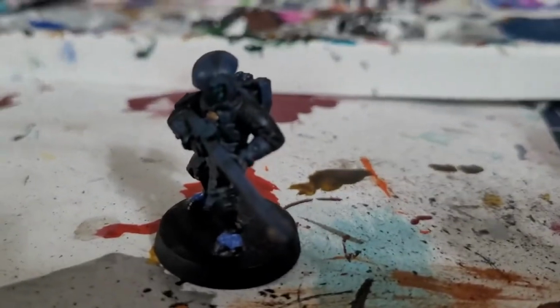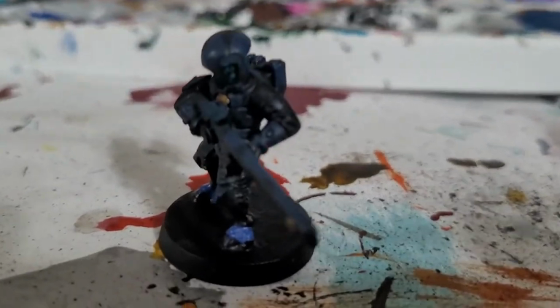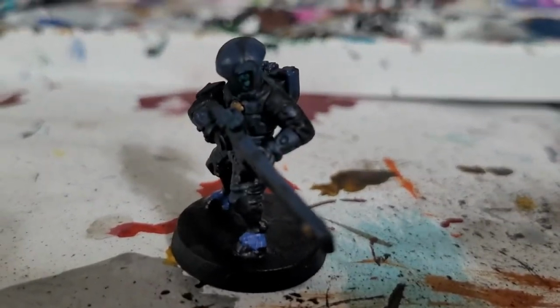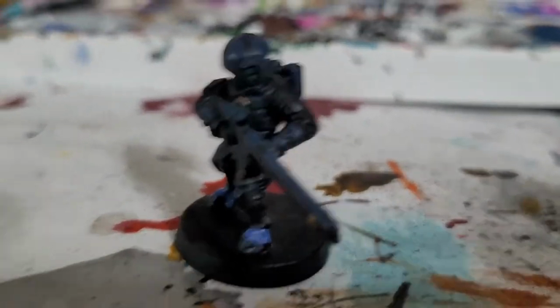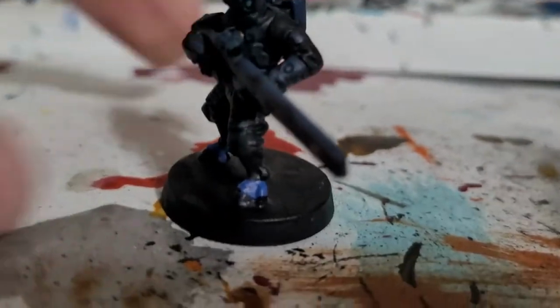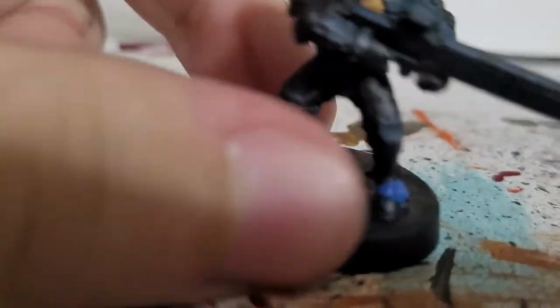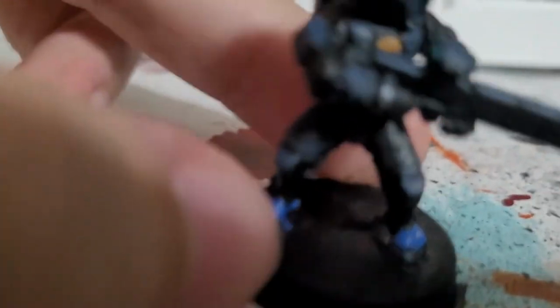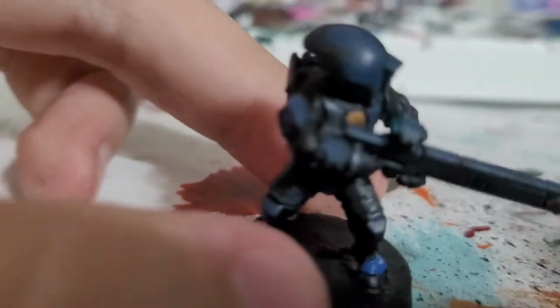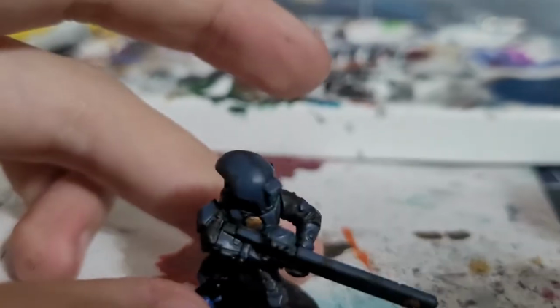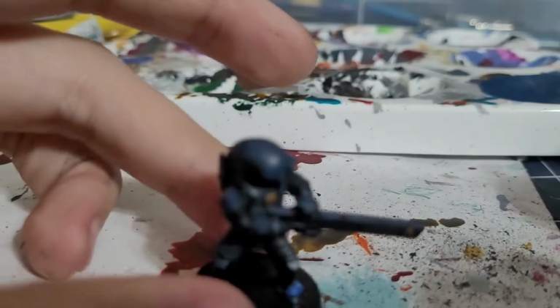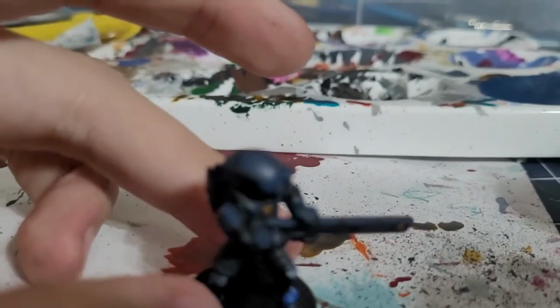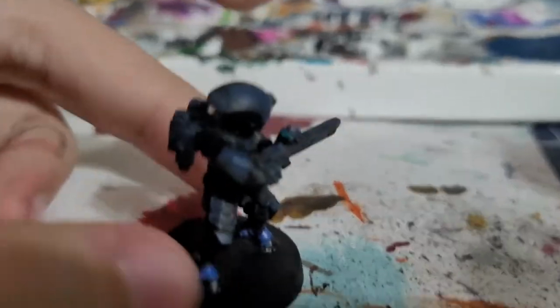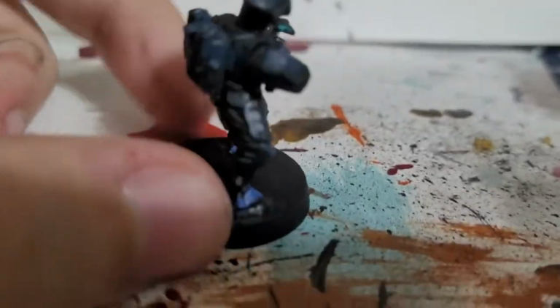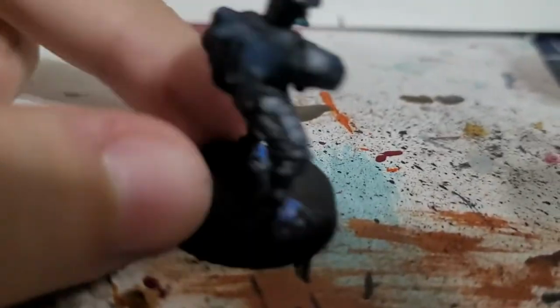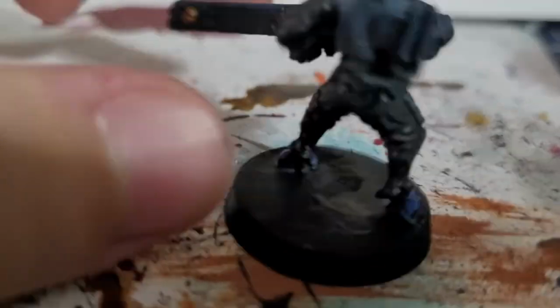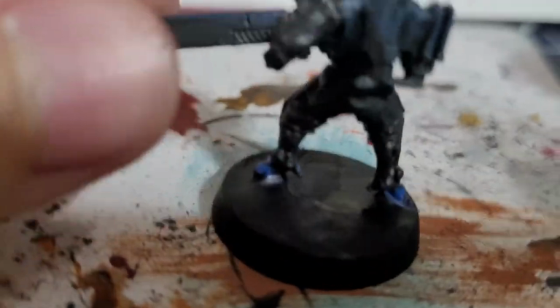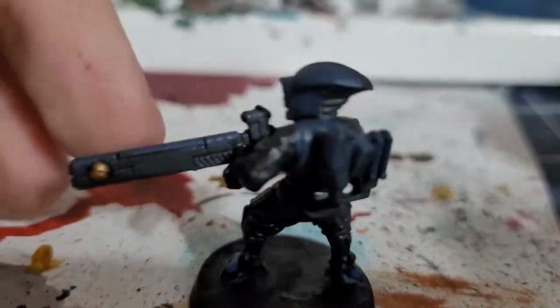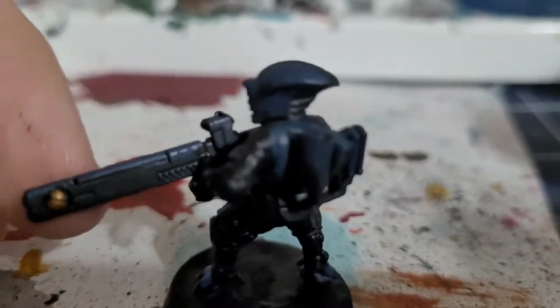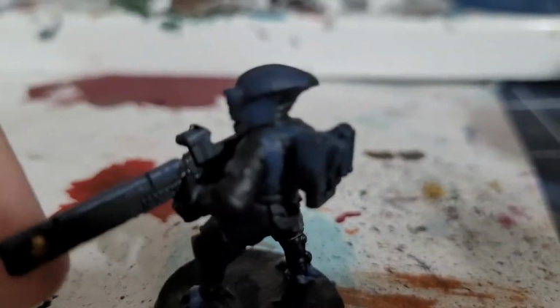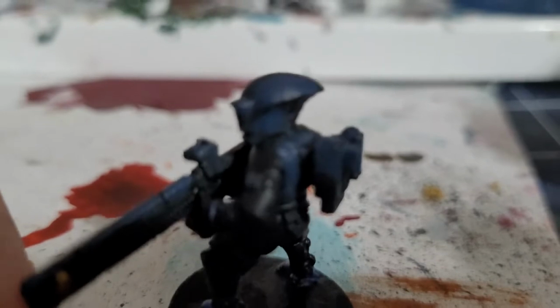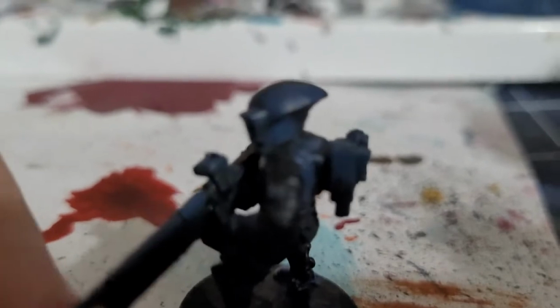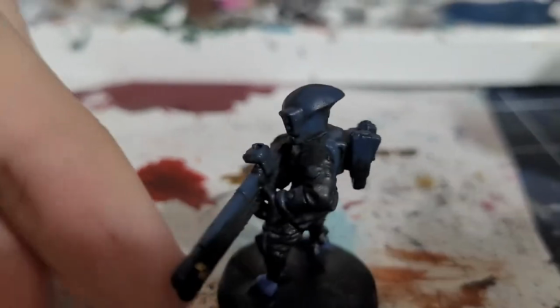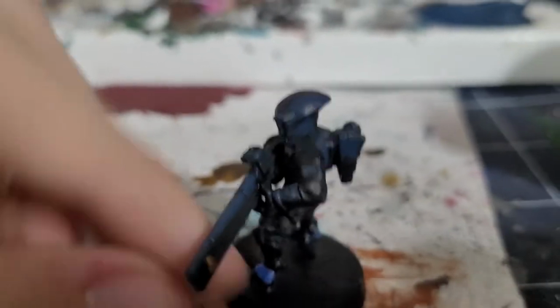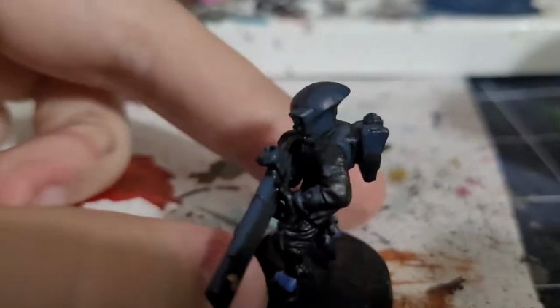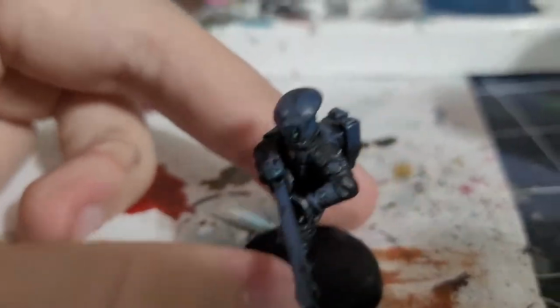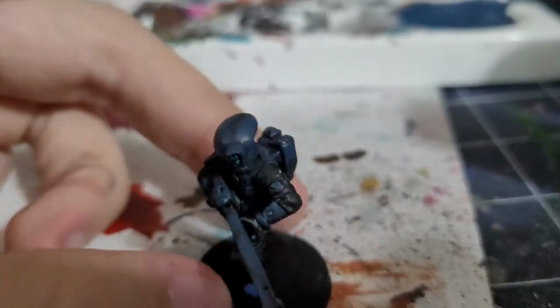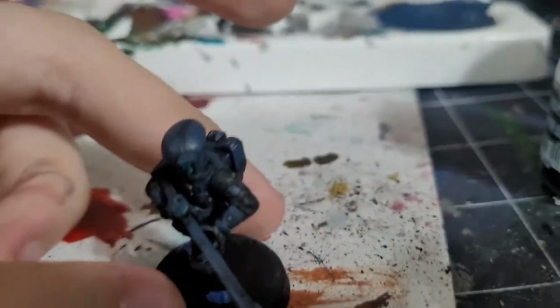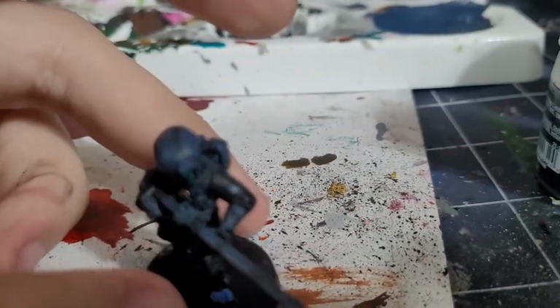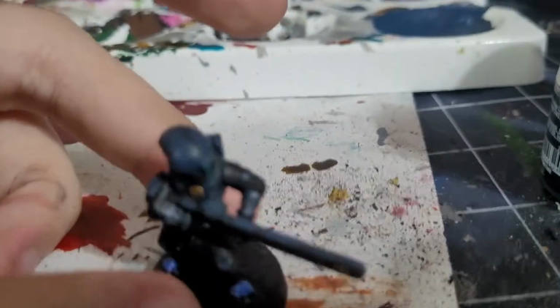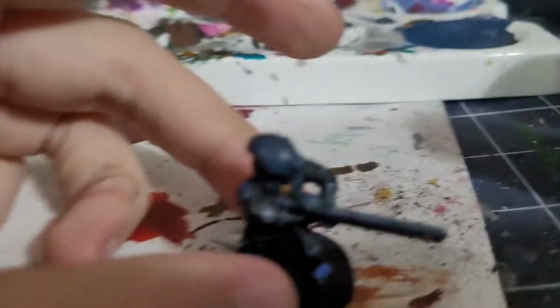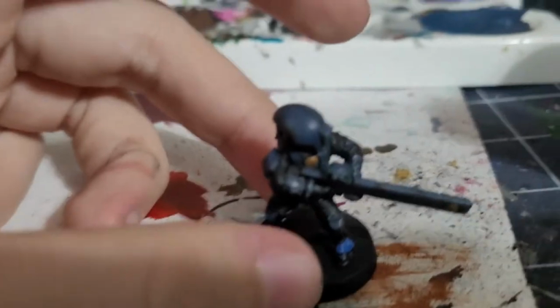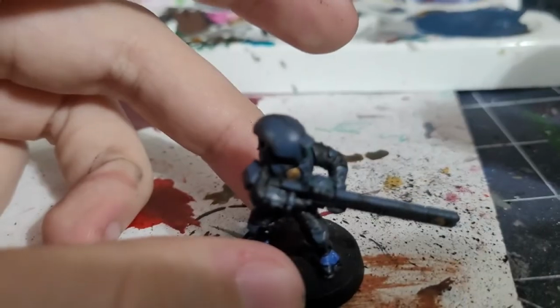And then you get a finished Shas'ui miniature — however you say it! Thanks for watching, and here's a little spinning showcase for the end of this episode. Bye bye!